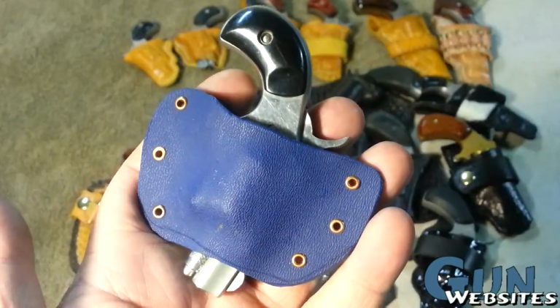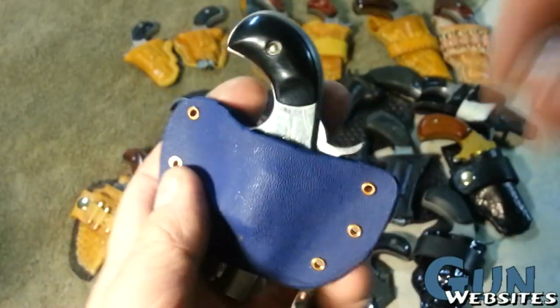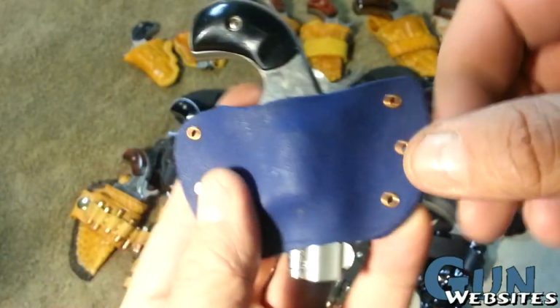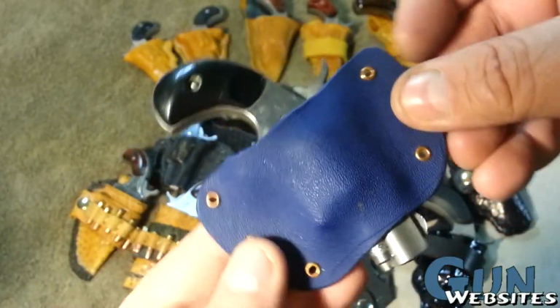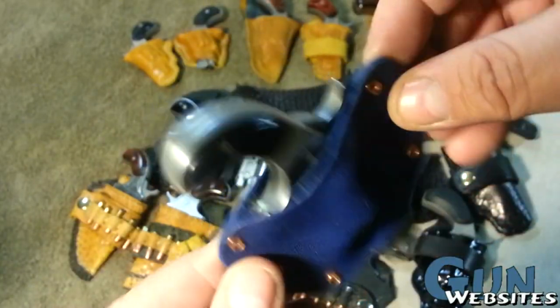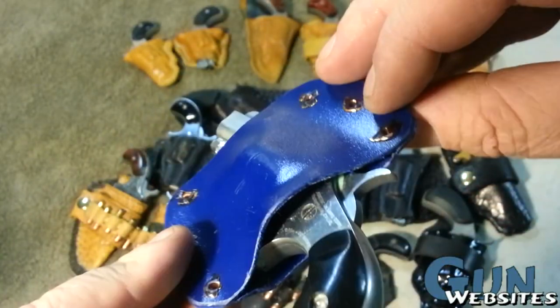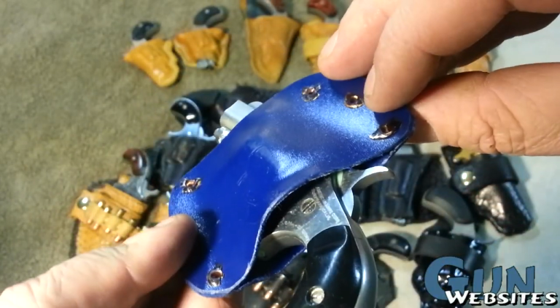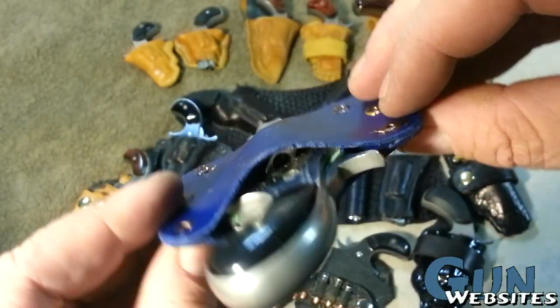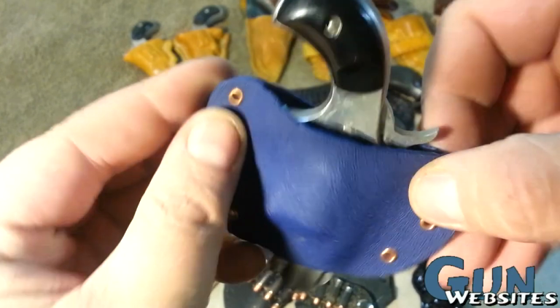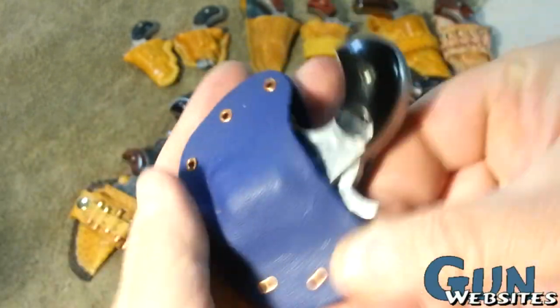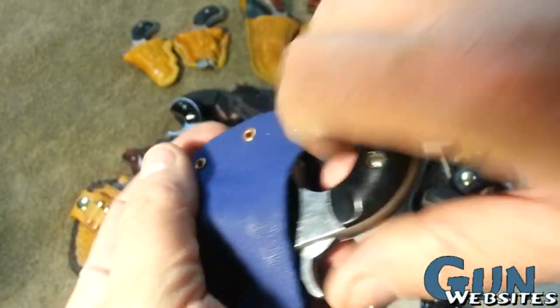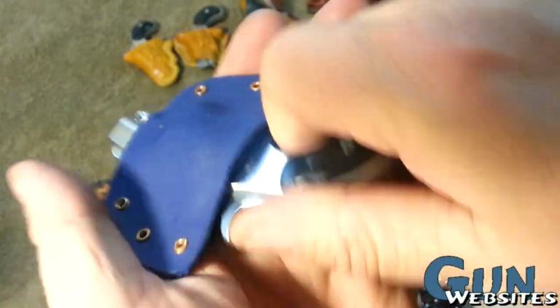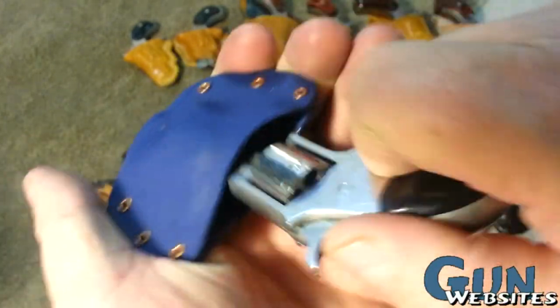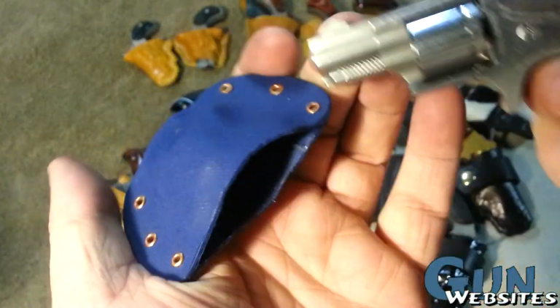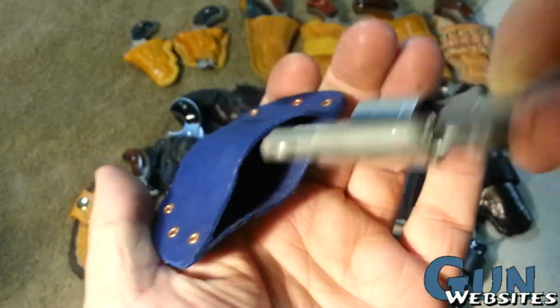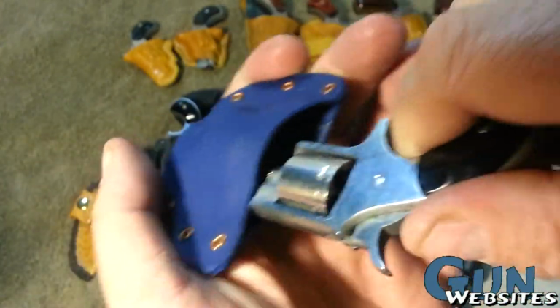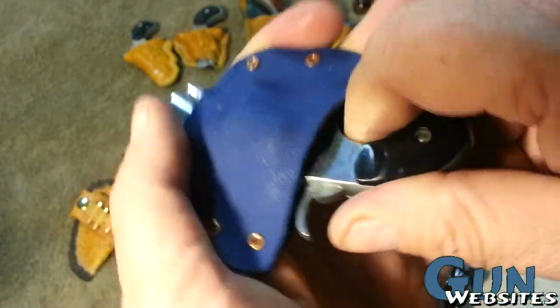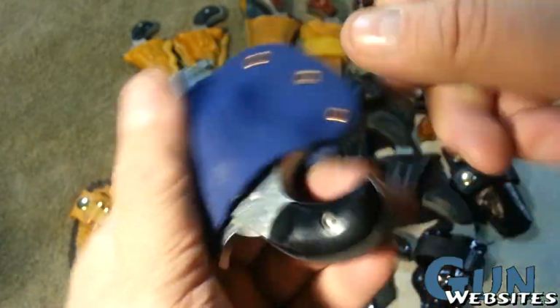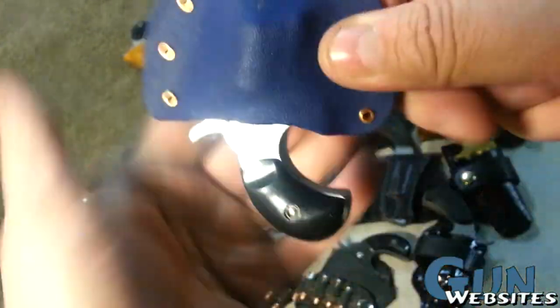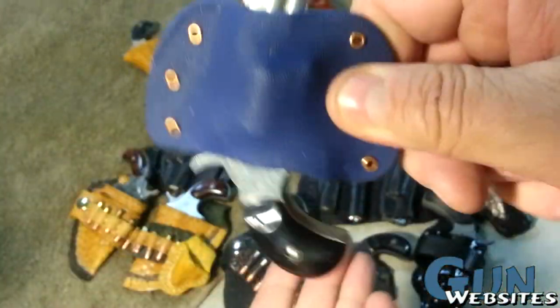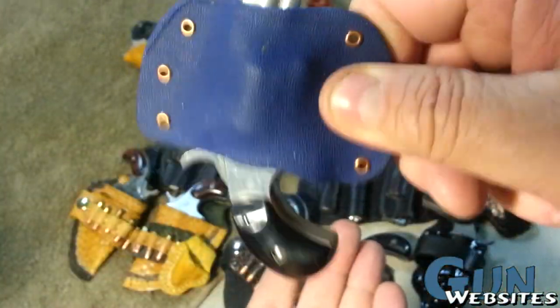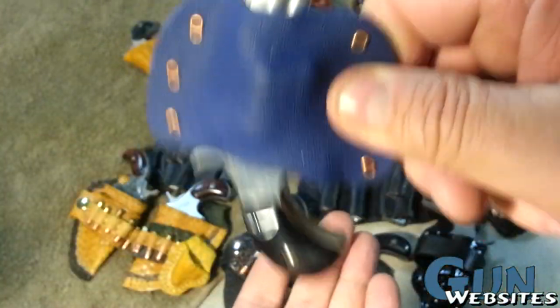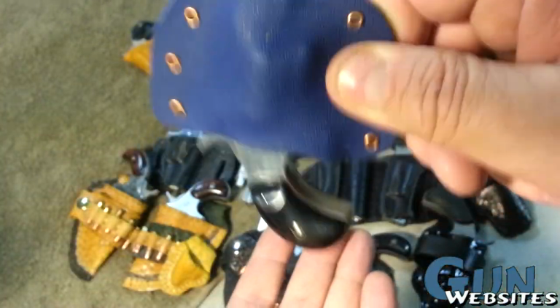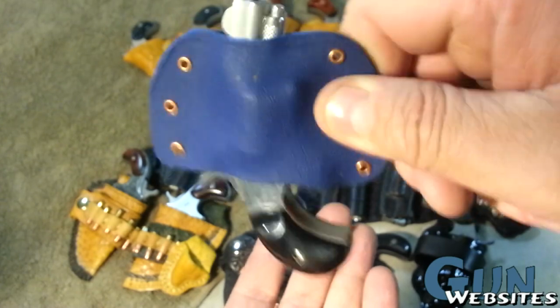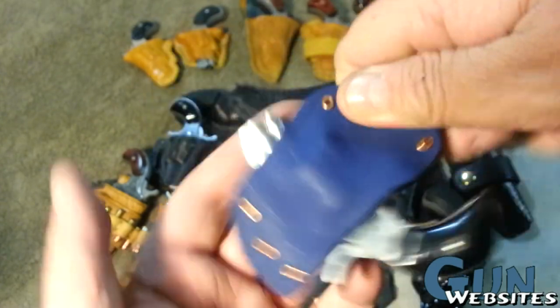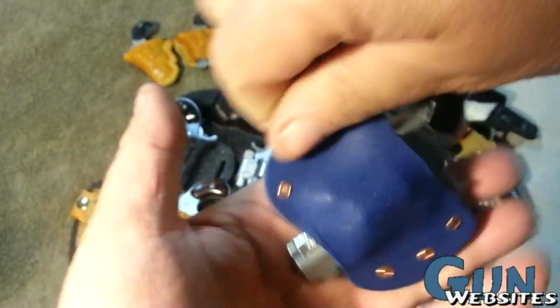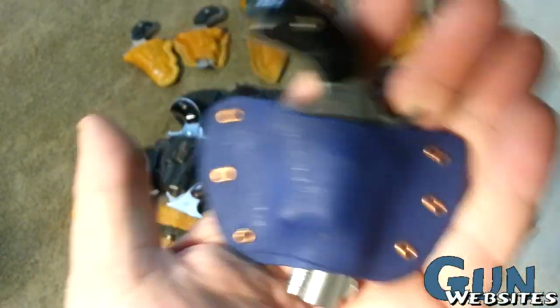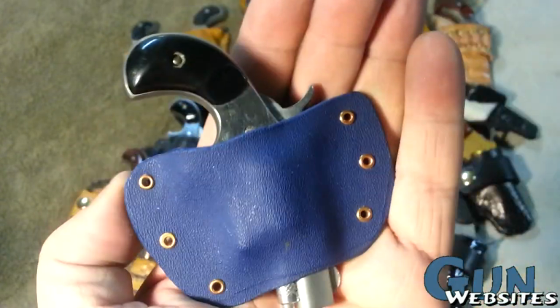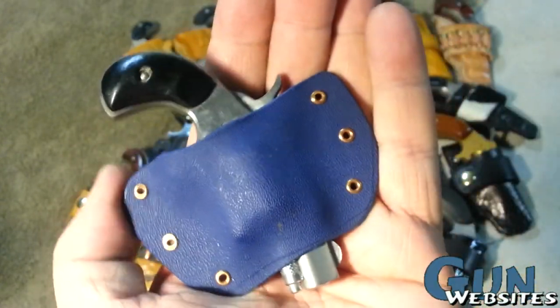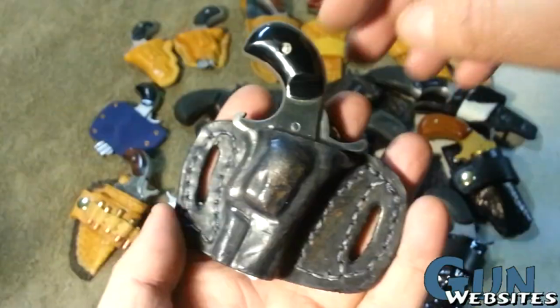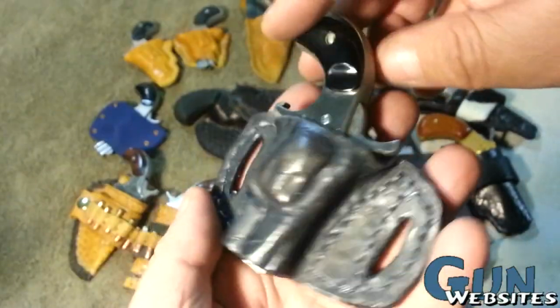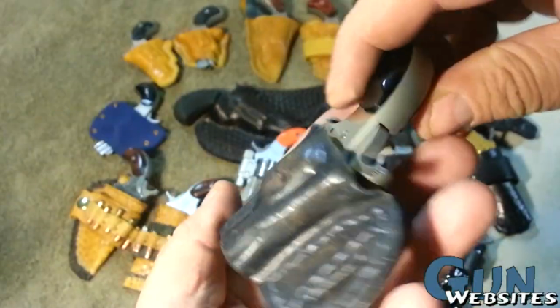Then I made a Kydex one — I've only done one so far but I plan on doing a lot more of these. This was pretty fun, just something different than the leather, and this was on a little Freedom Arms .22 short.